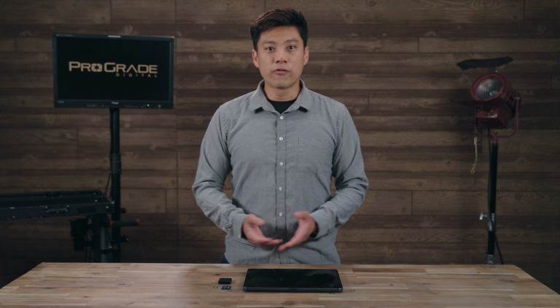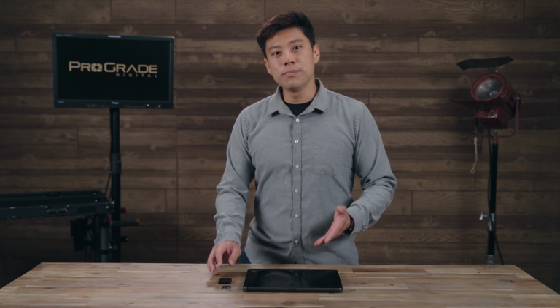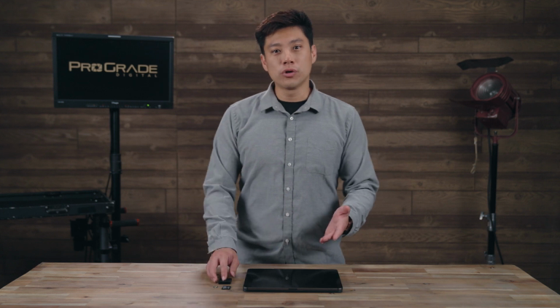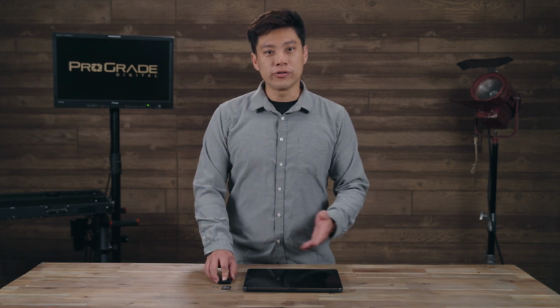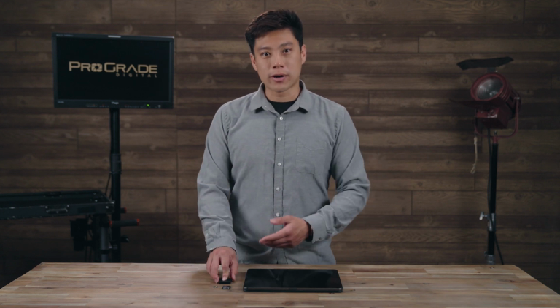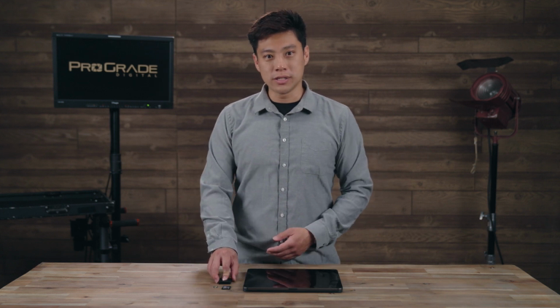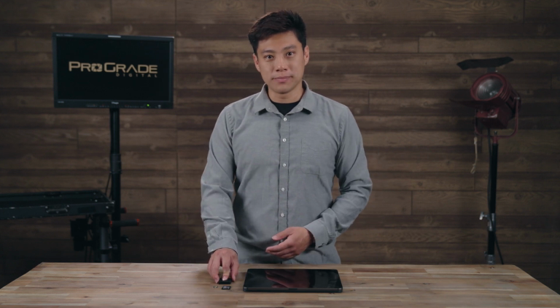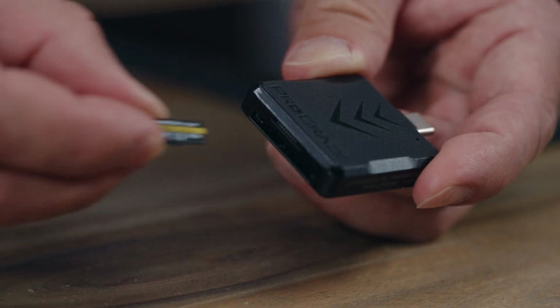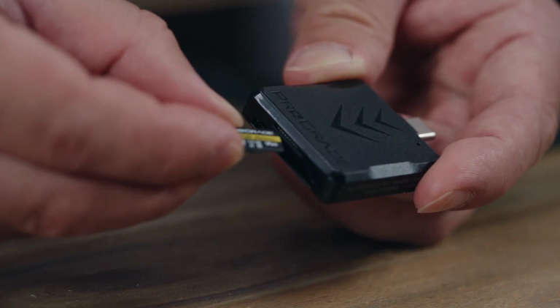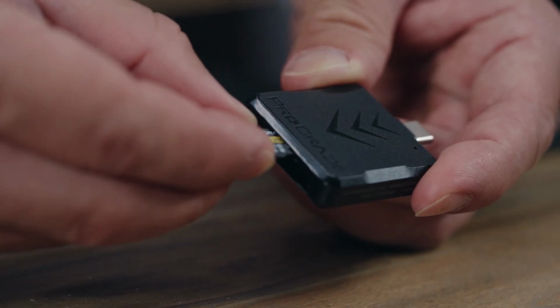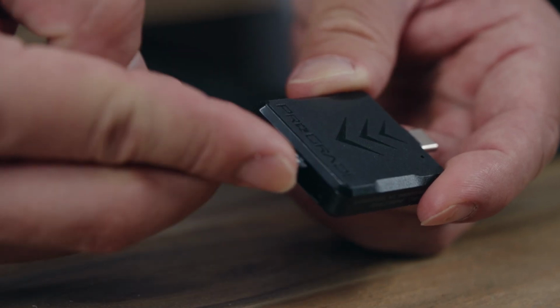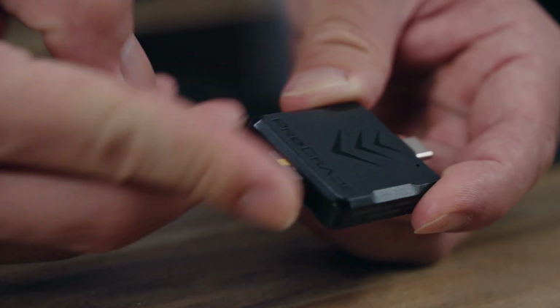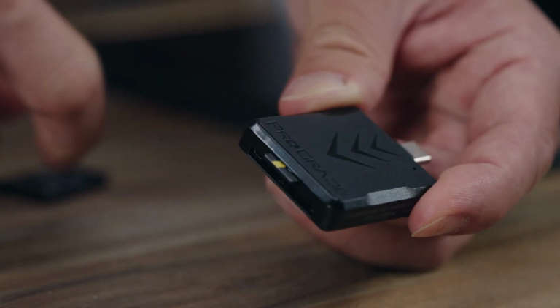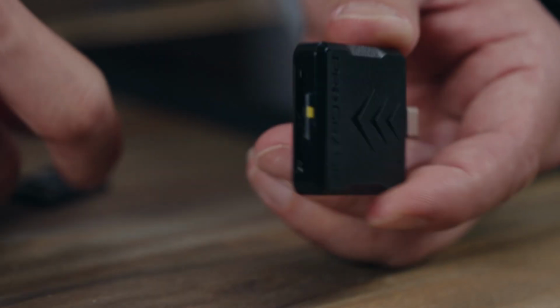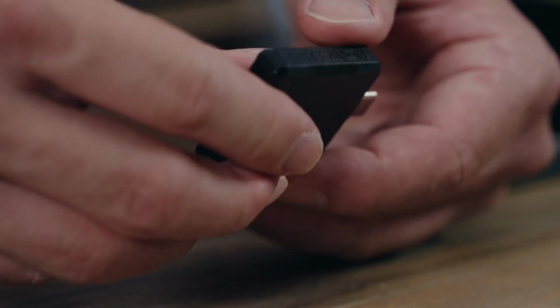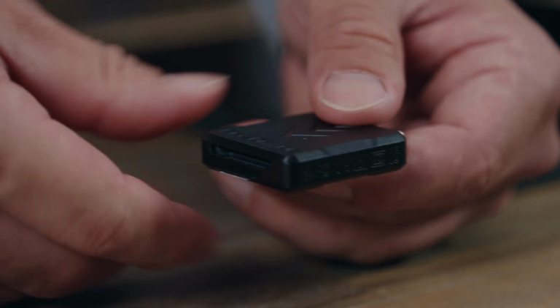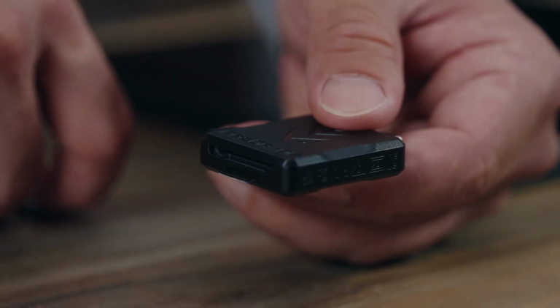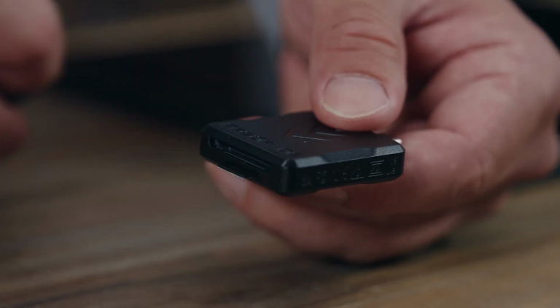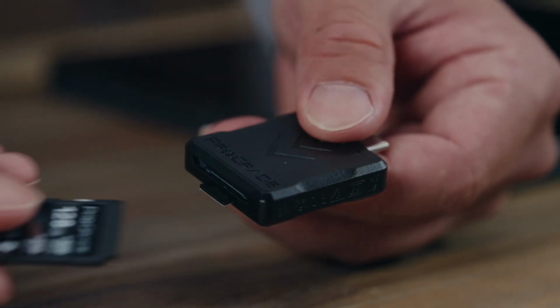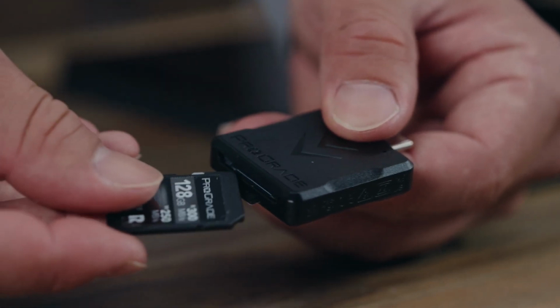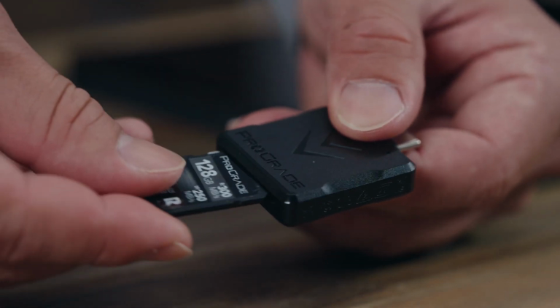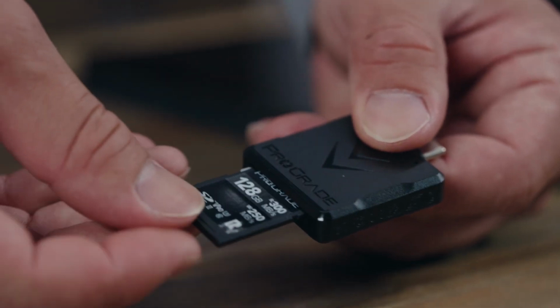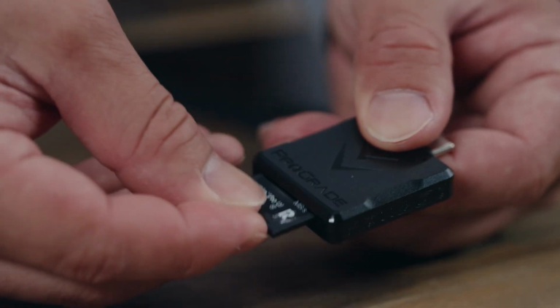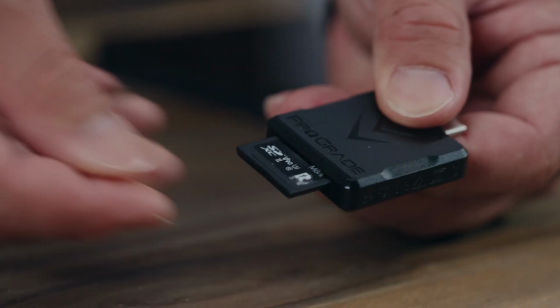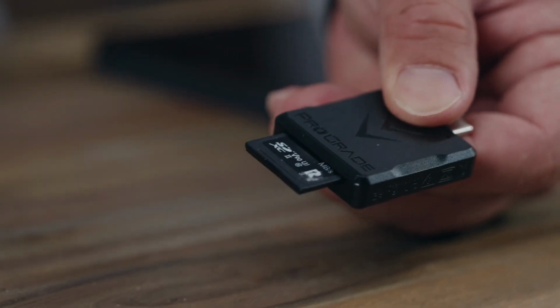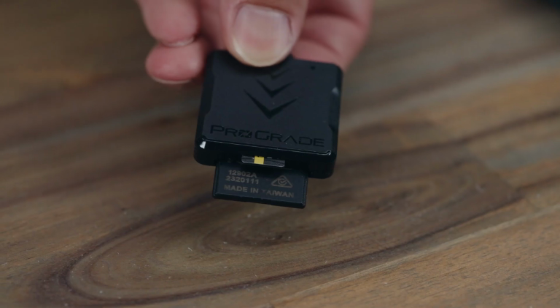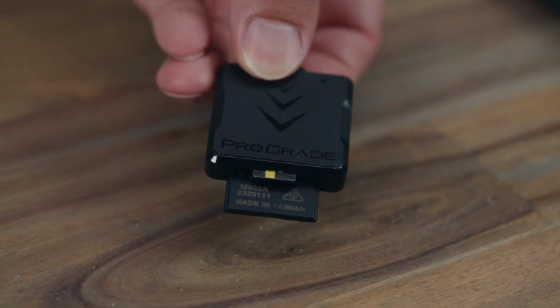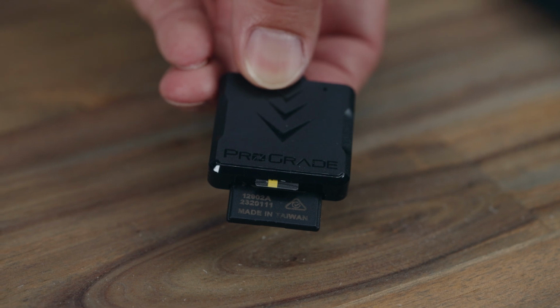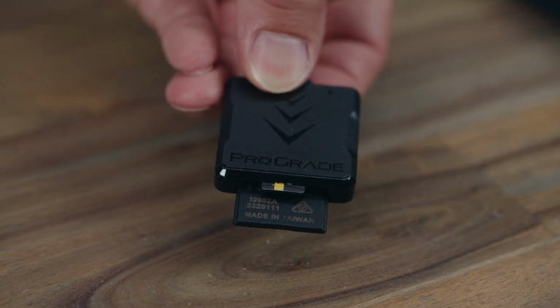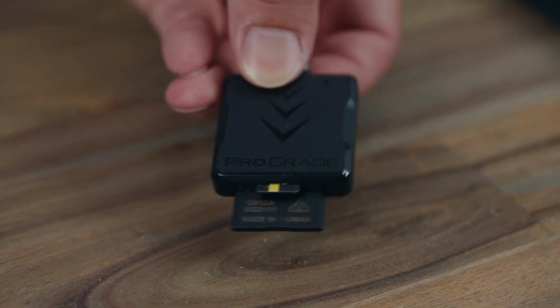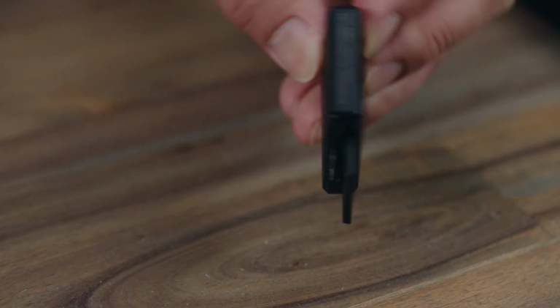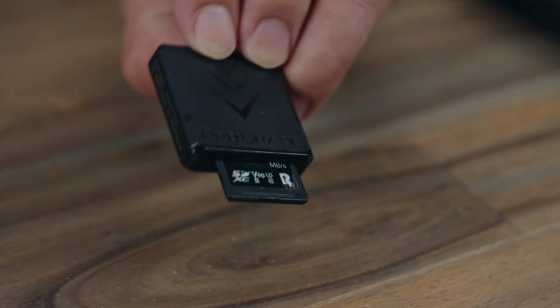First, we'll import our drone footage from the microSD card. We'll connect our microSD and SD card to ProGrade's mobile reader. Keep in mind, when inserting, an easy way to remember which way to insert your card is the top slot should always show the label side of the card.